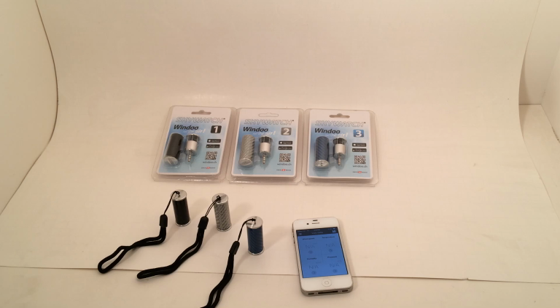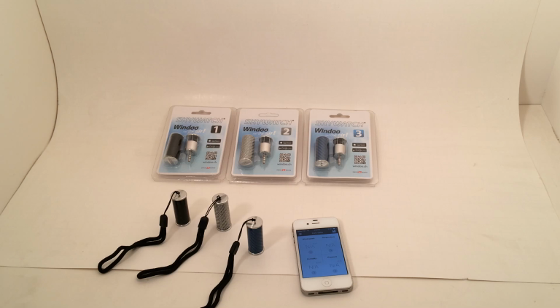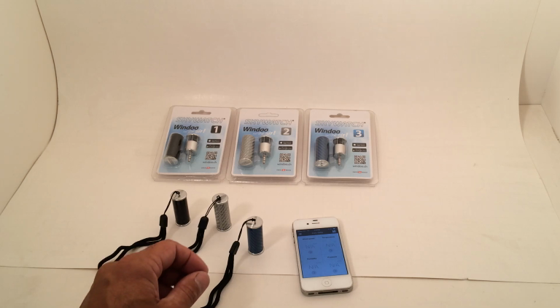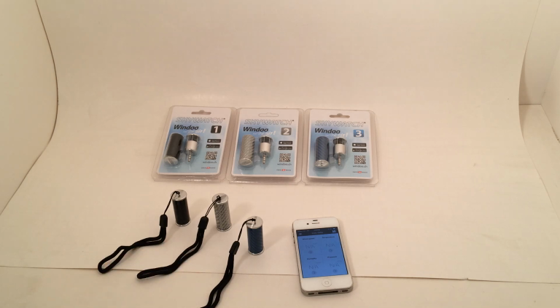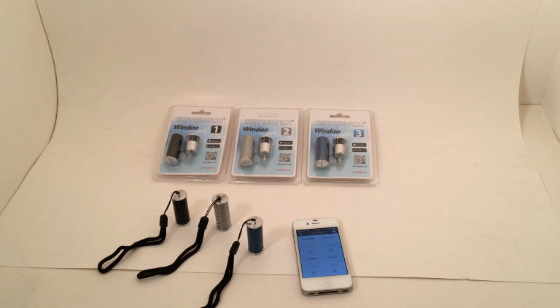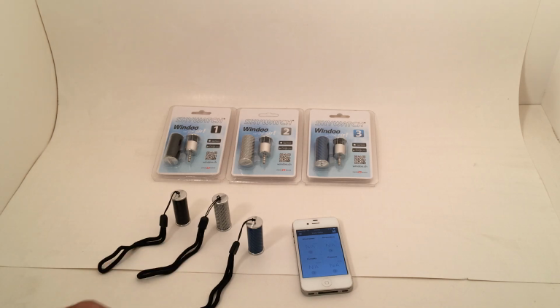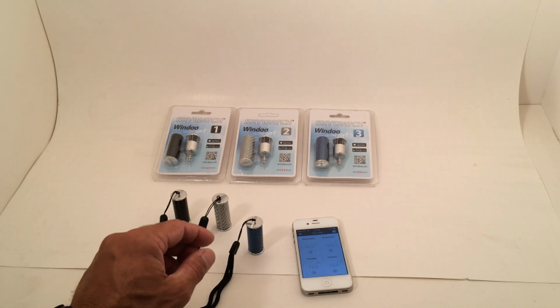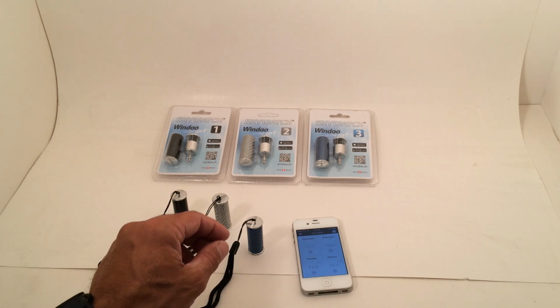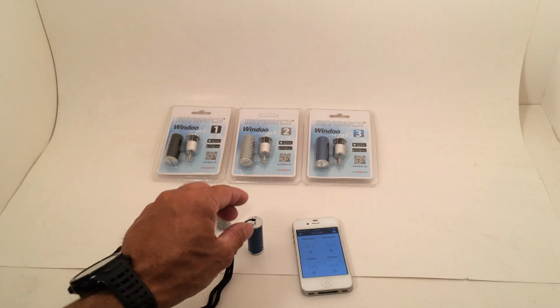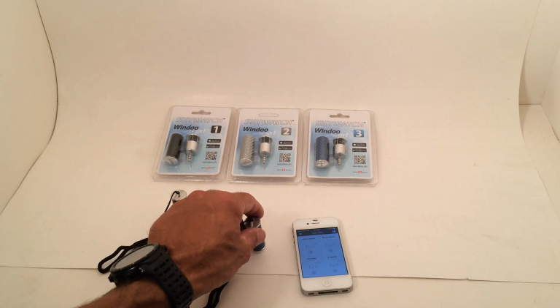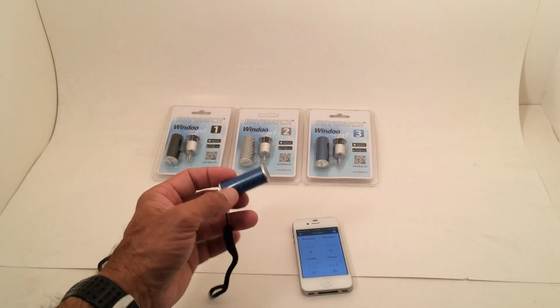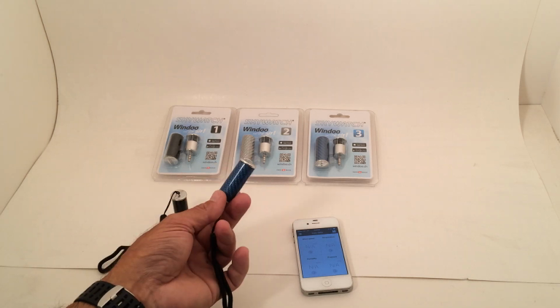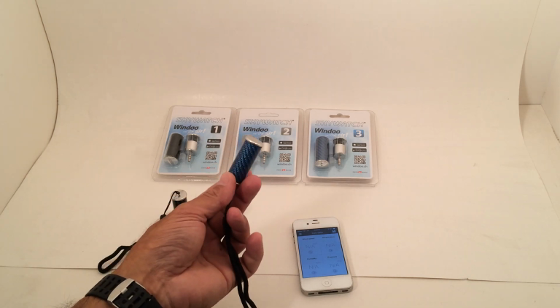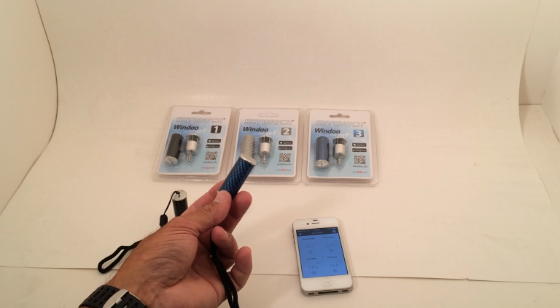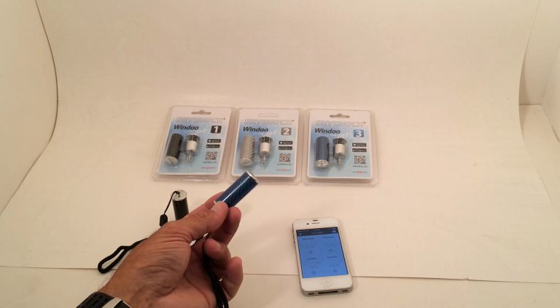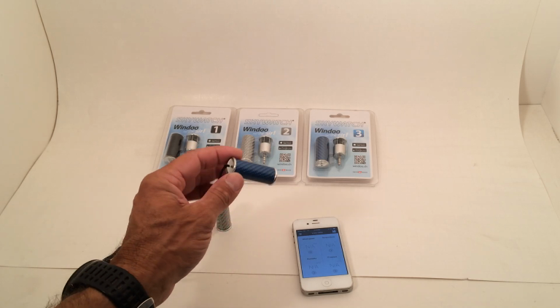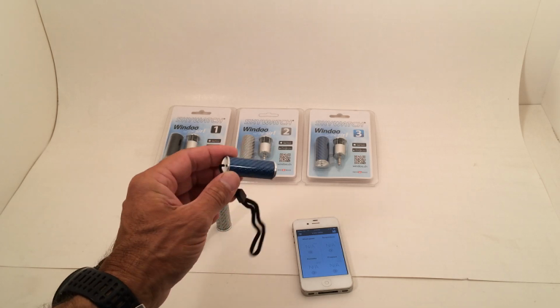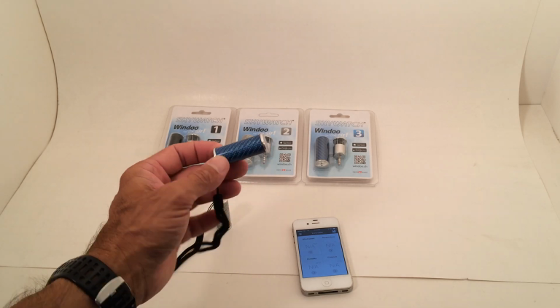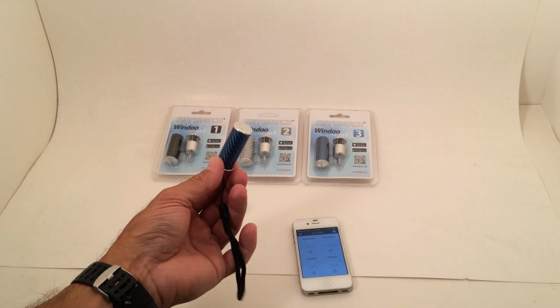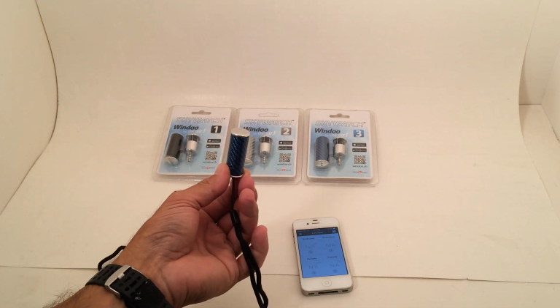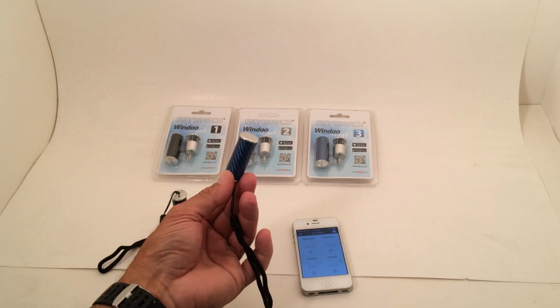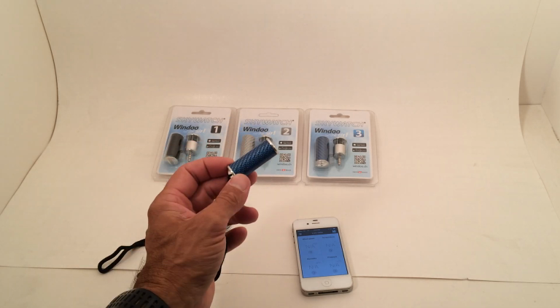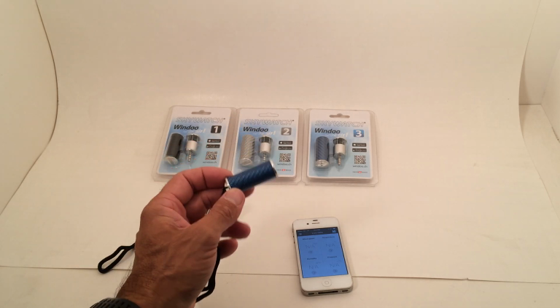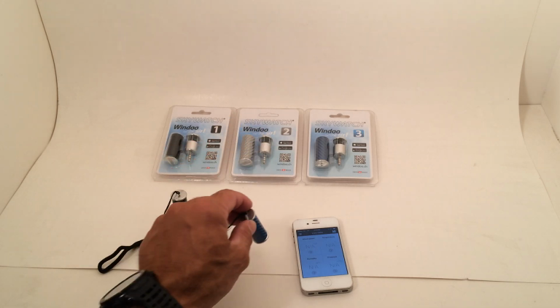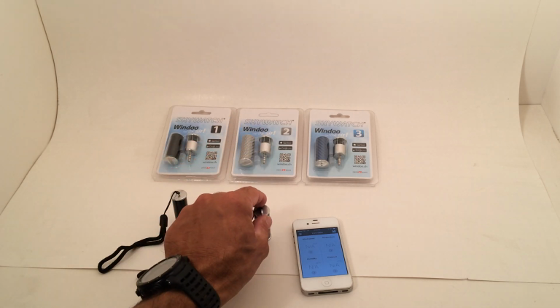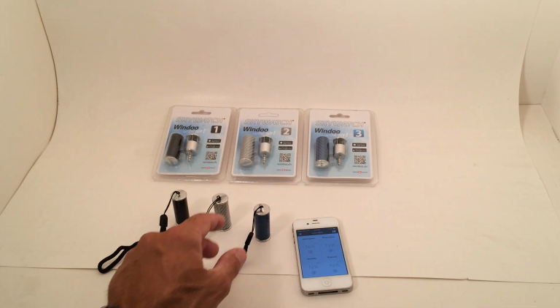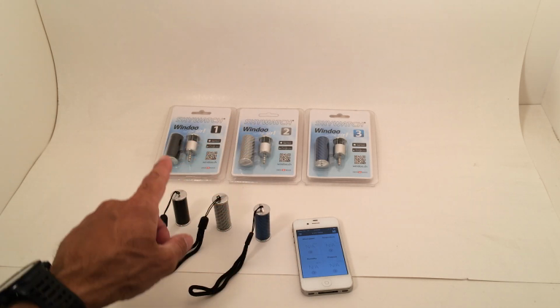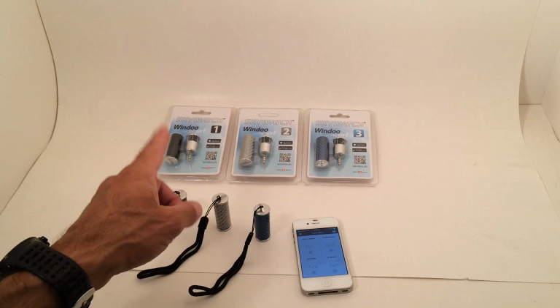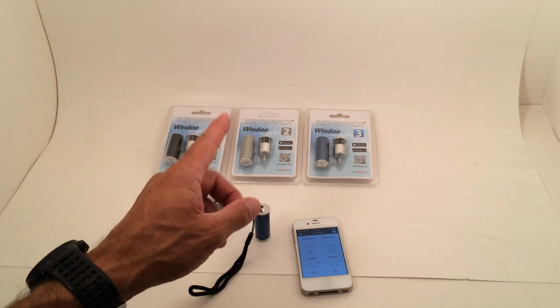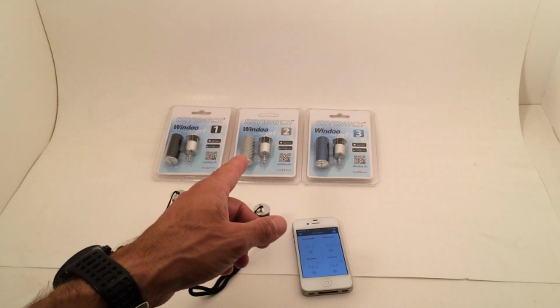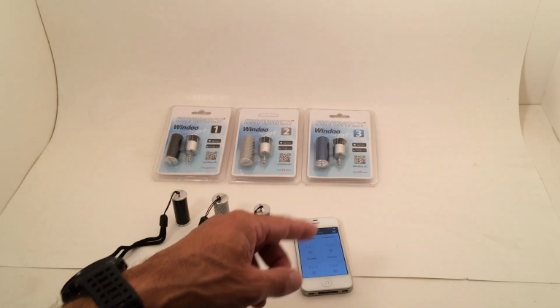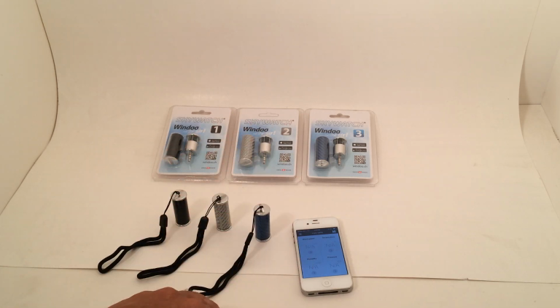From PKS Distribution, we have the new Skywatch Windu Smartphone Wind Meter. It comes in a very unique case, such as this right here. We have three different versions of it: the 1, the 2, and the 3.